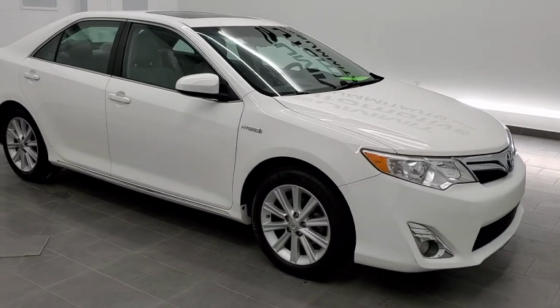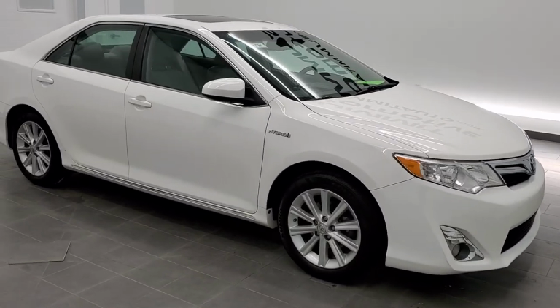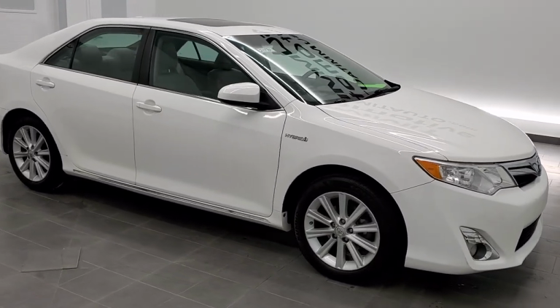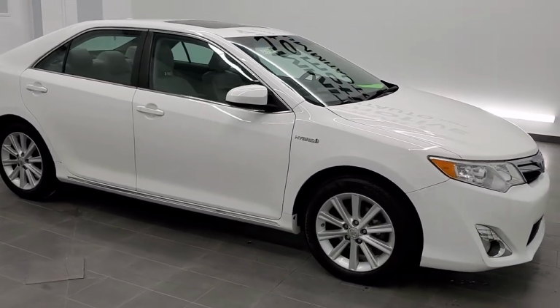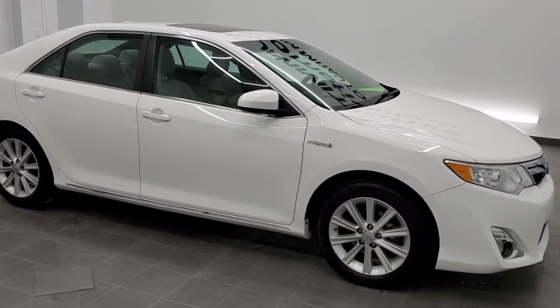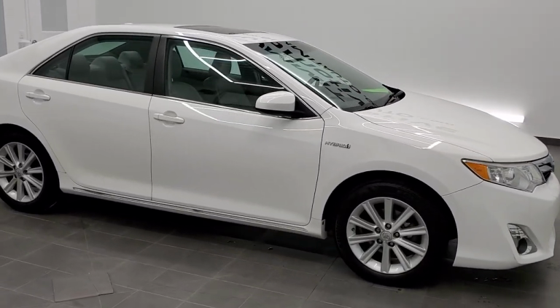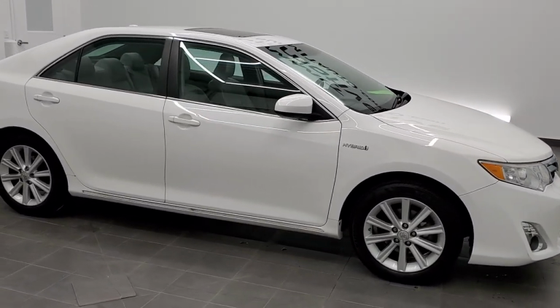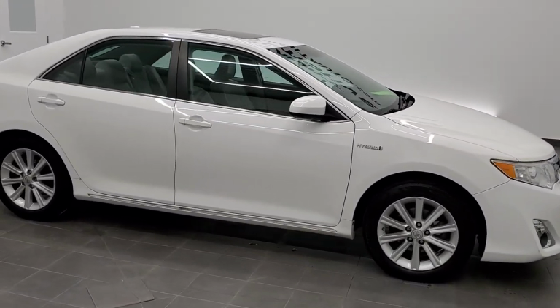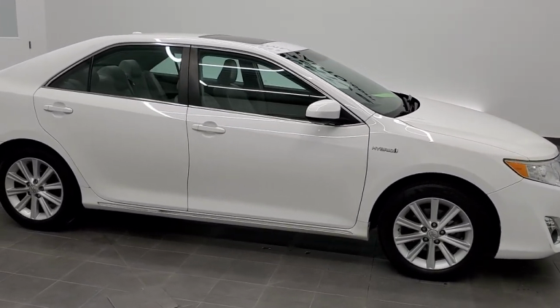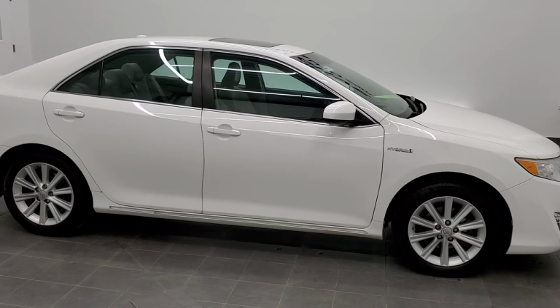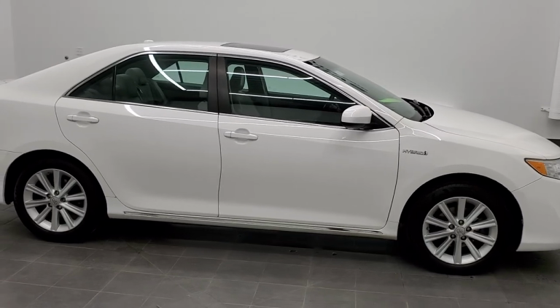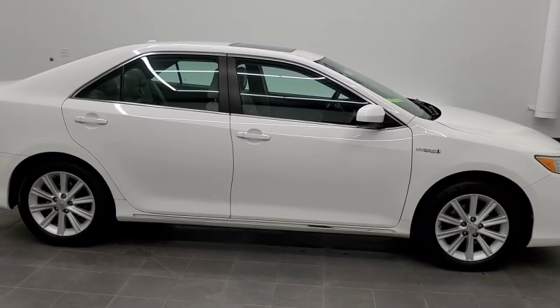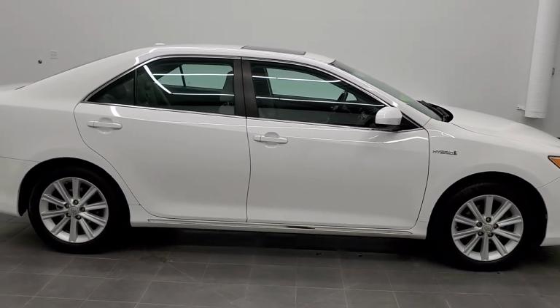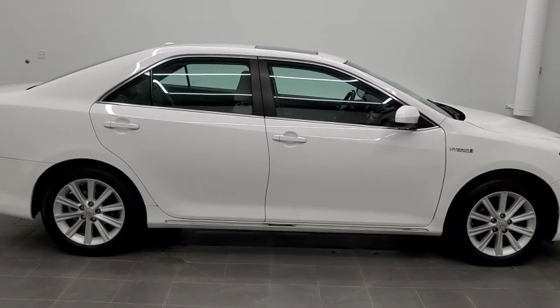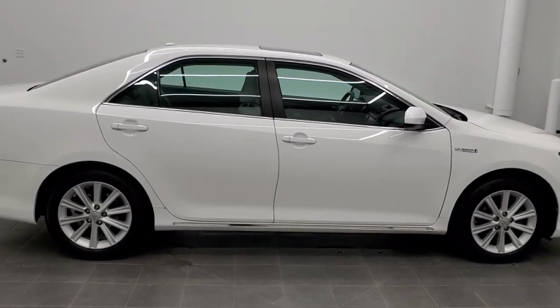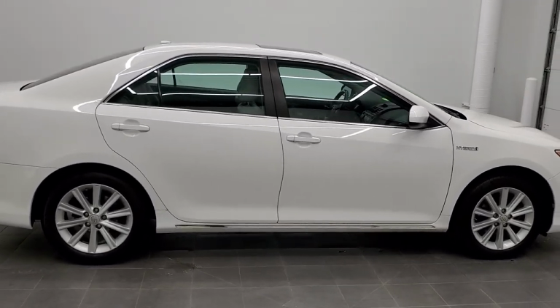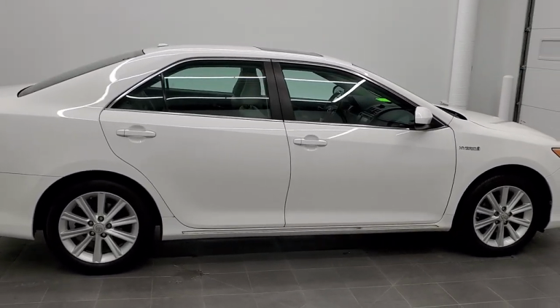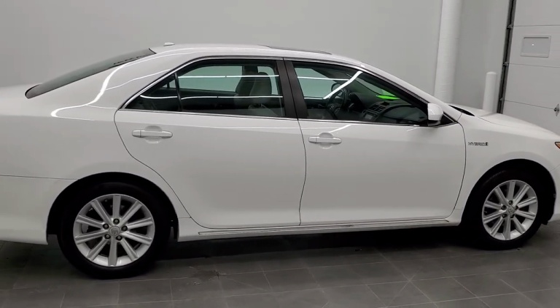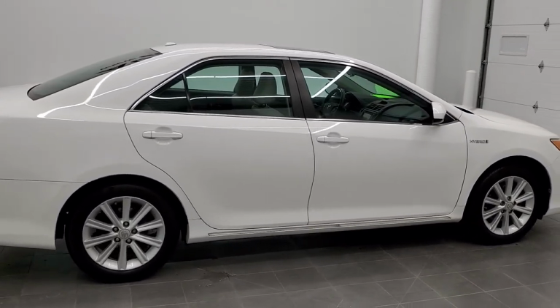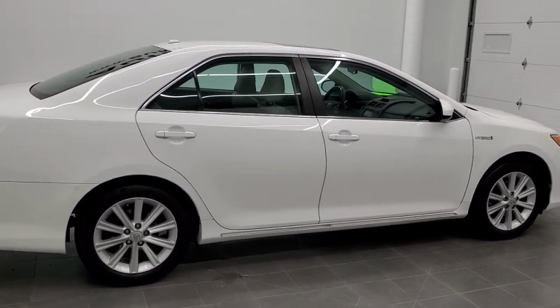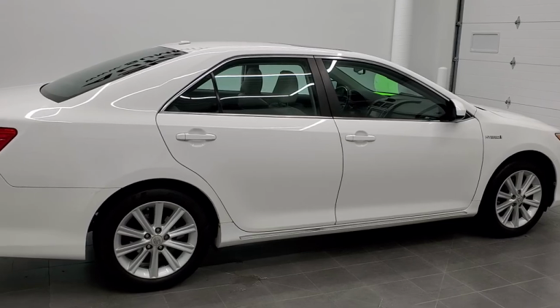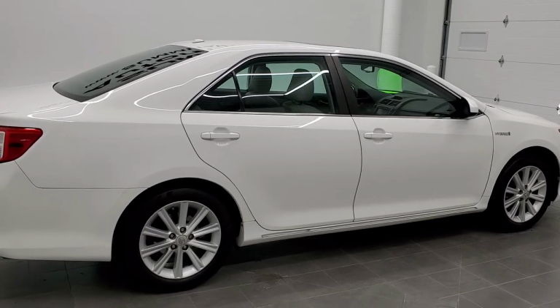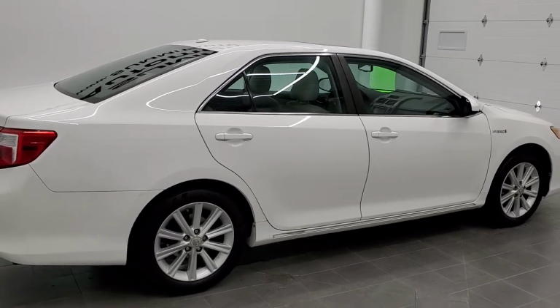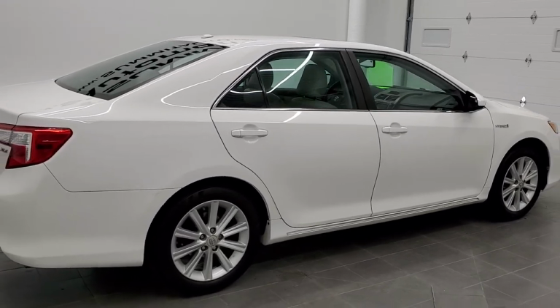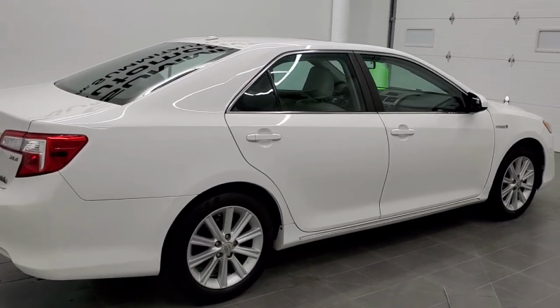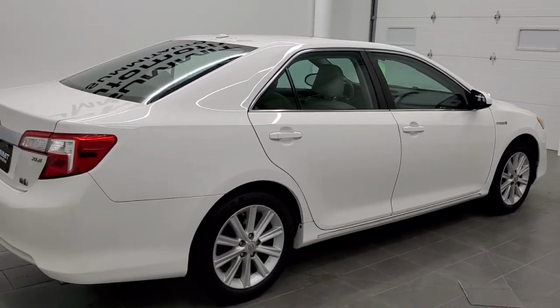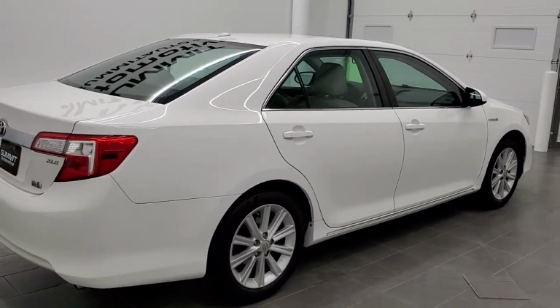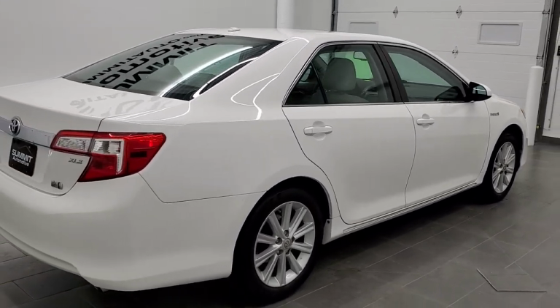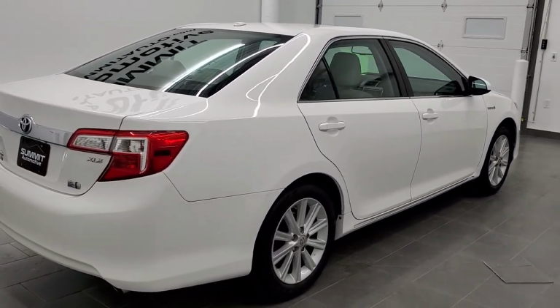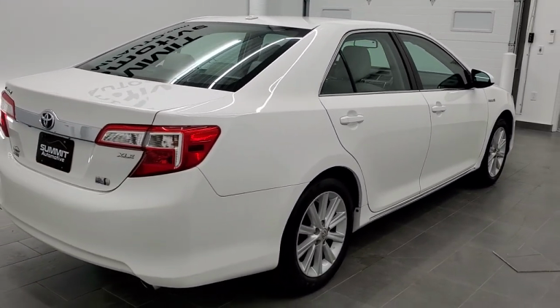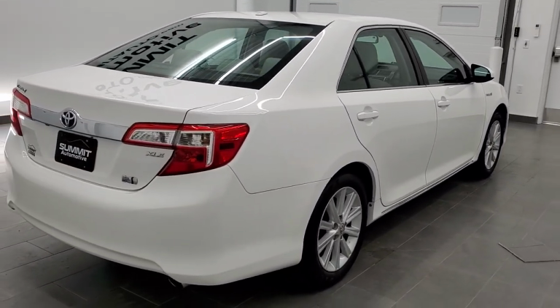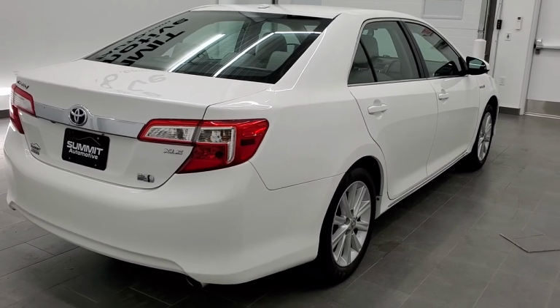This is stock number 21T9A. We are here at Summit Automotive in Fond du Lac, Wisconsin, your new and used car headquarters. Today we are checking out this super clean 2012 Toyota Camry Hybrid XLE.